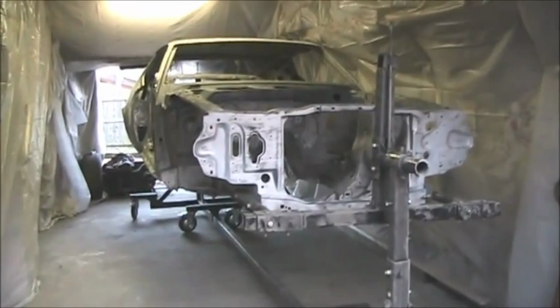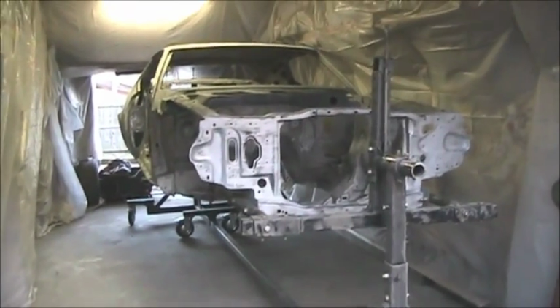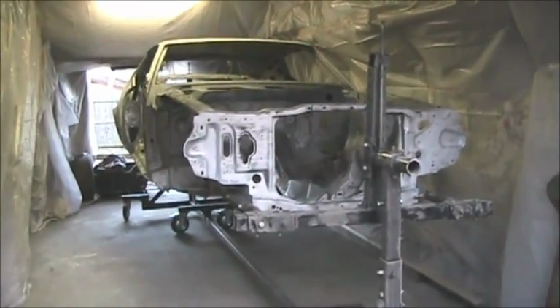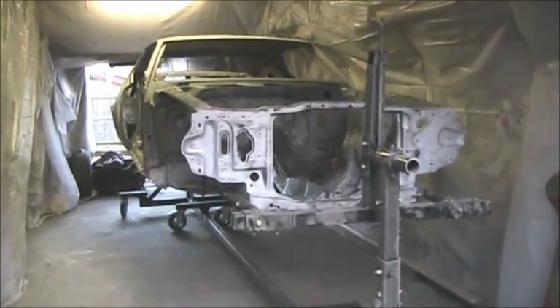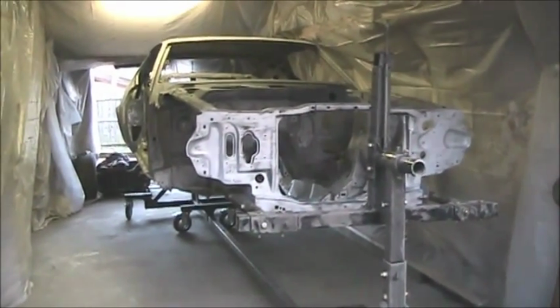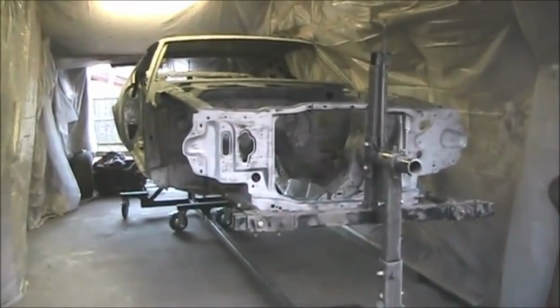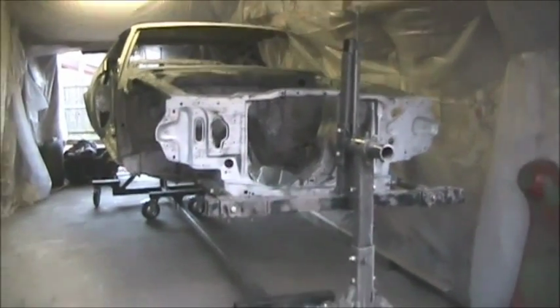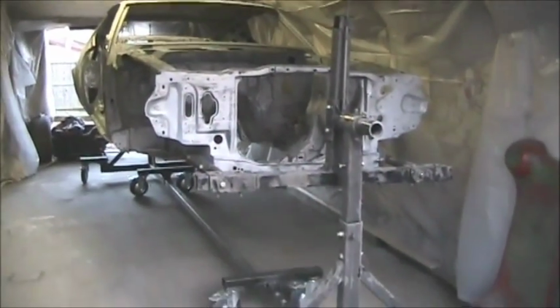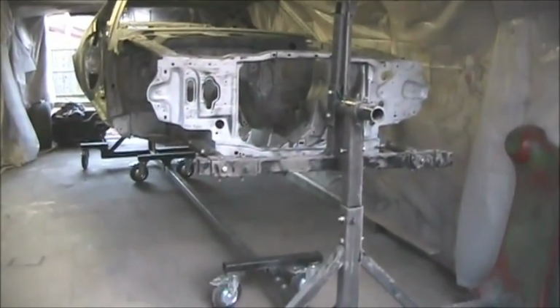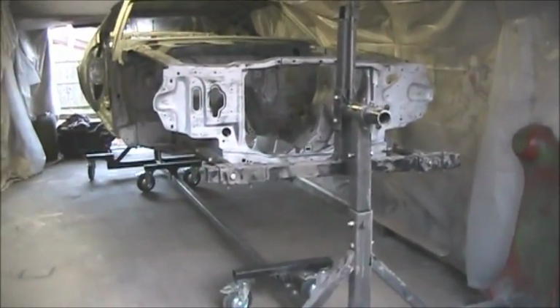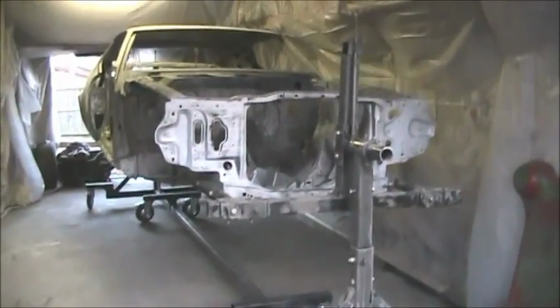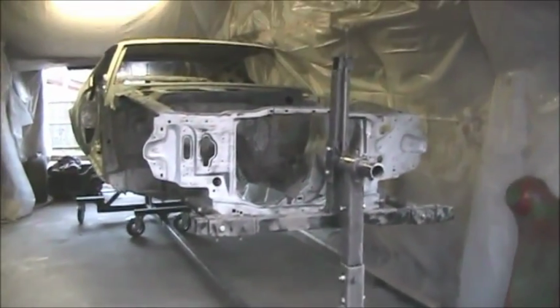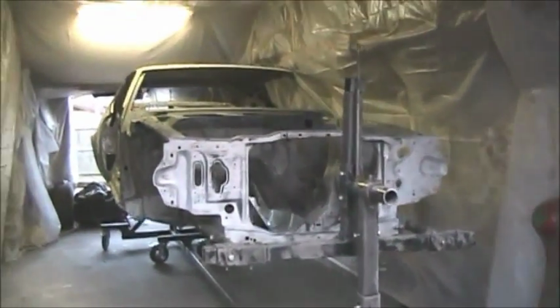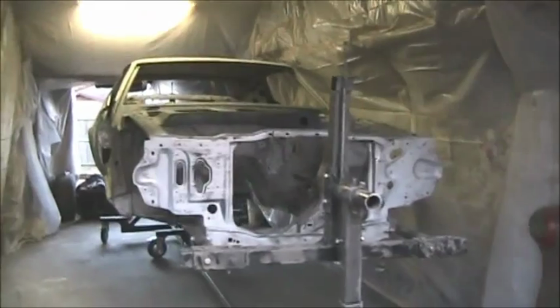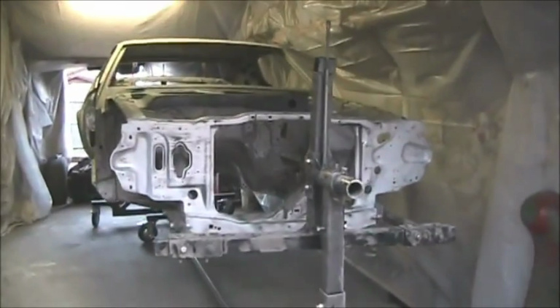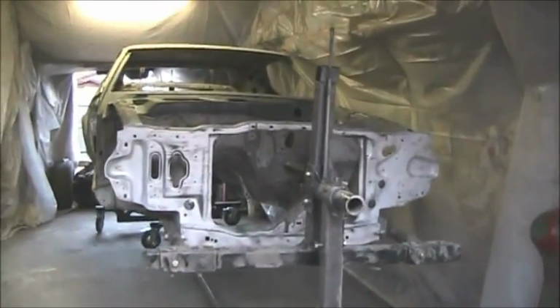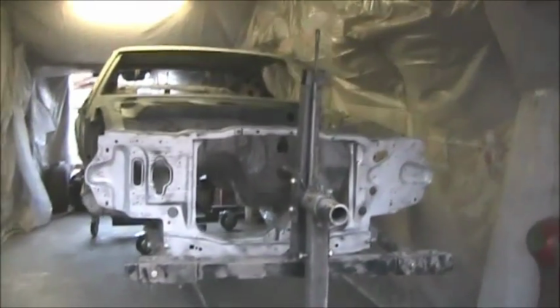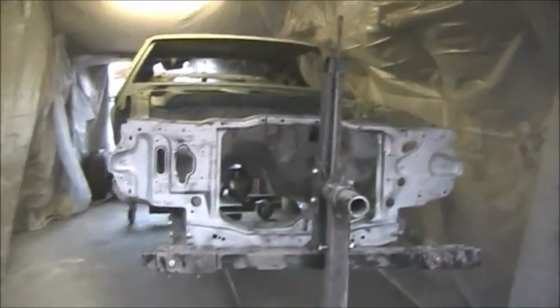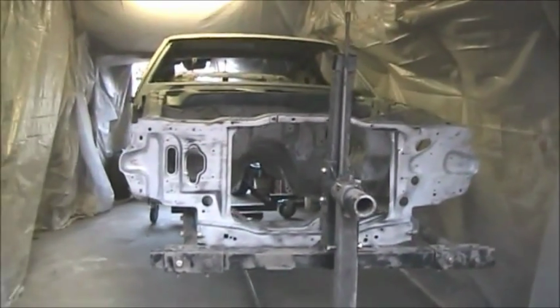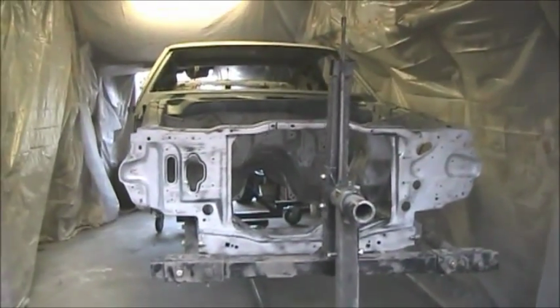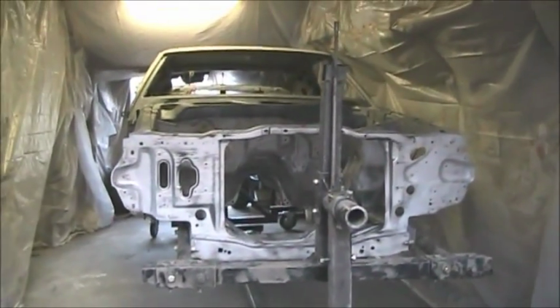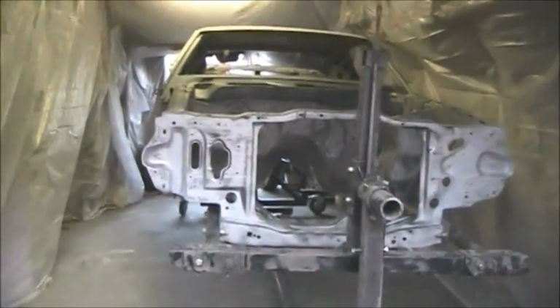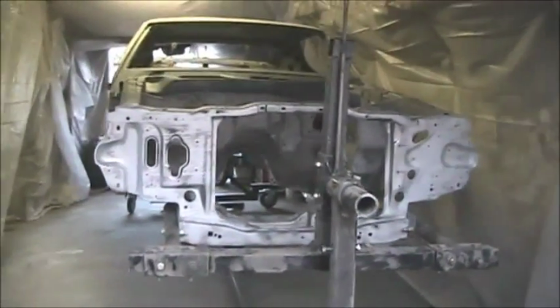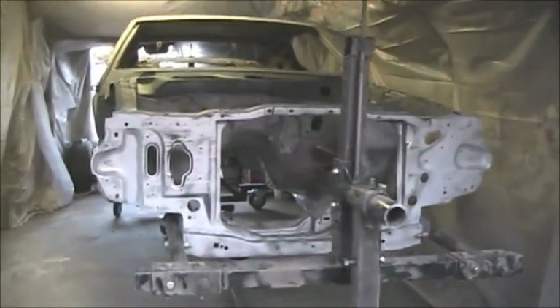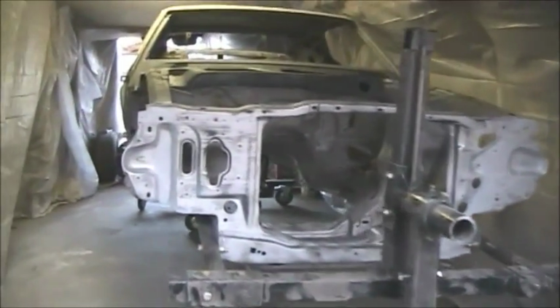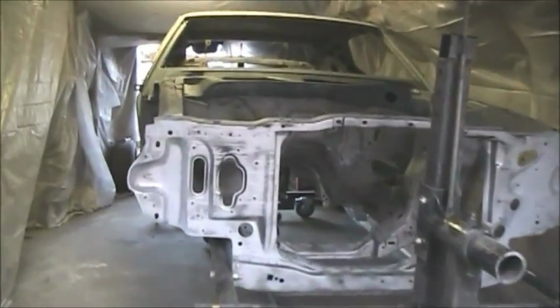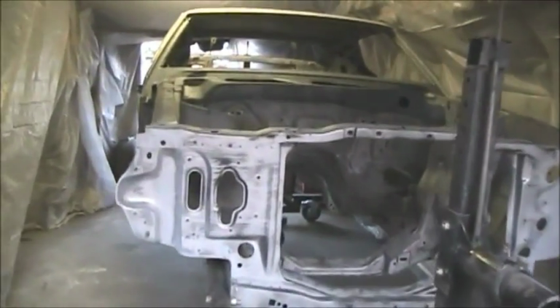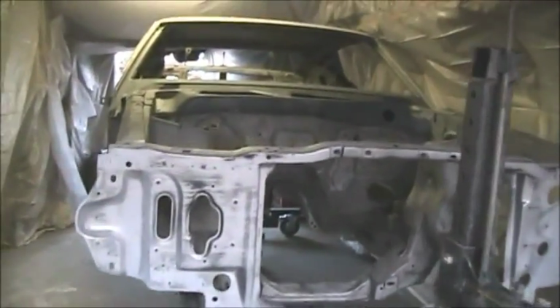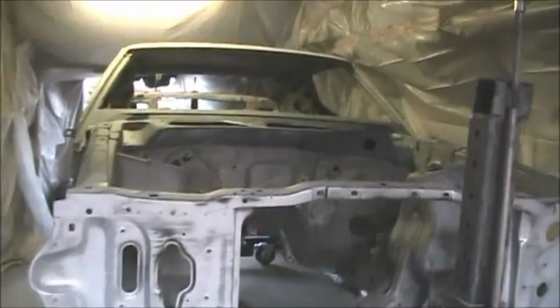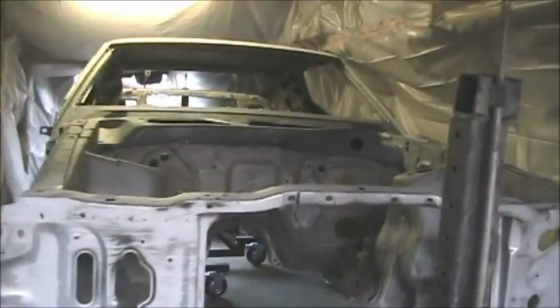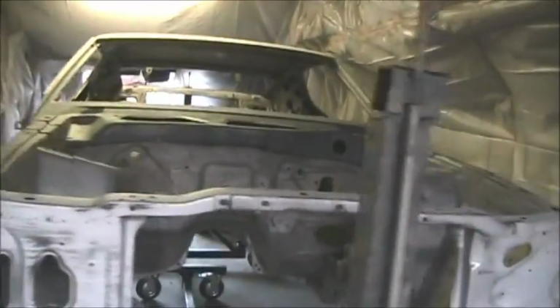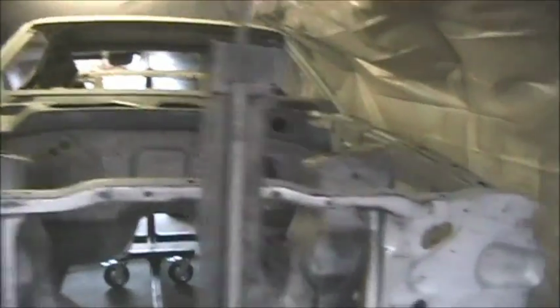Got the 72 Mustang up on the rotisserie about two weeks ago, just got the sandblasting done, so I figured I'd take a video walkthrough and see what it looks like.